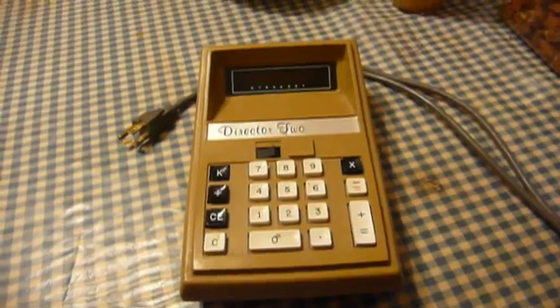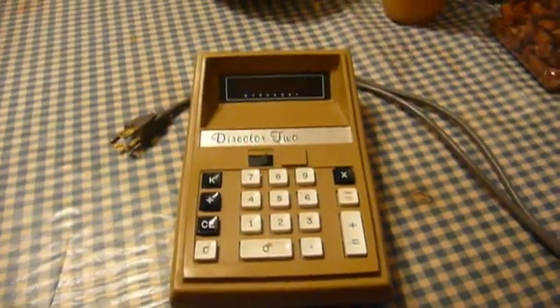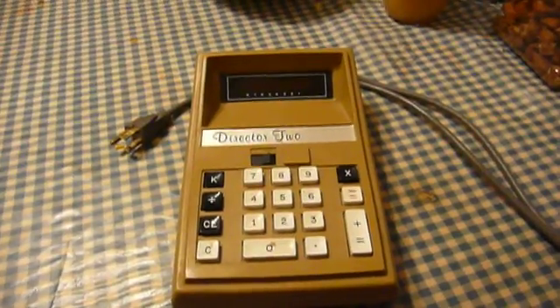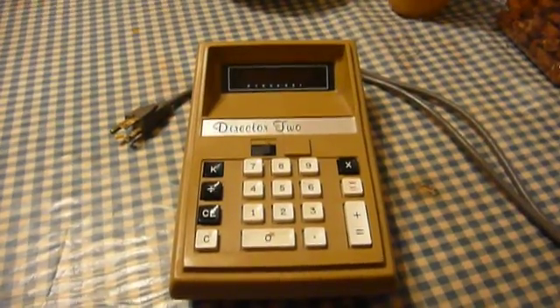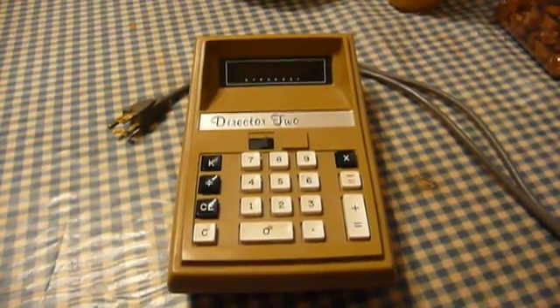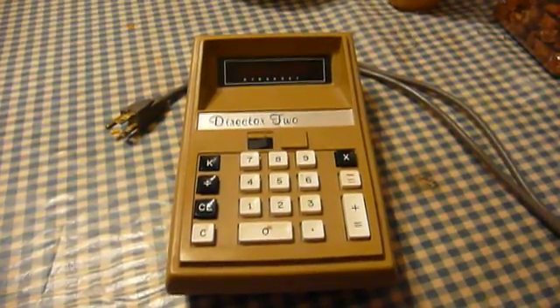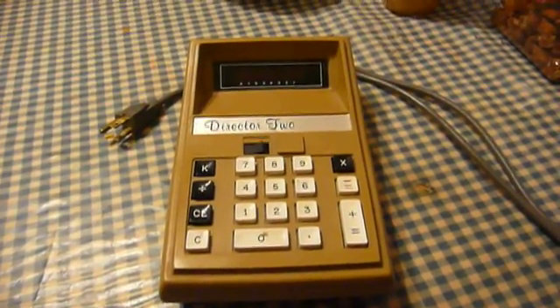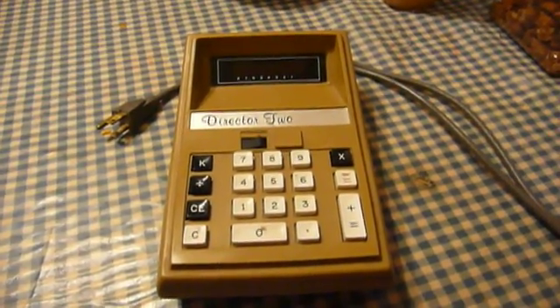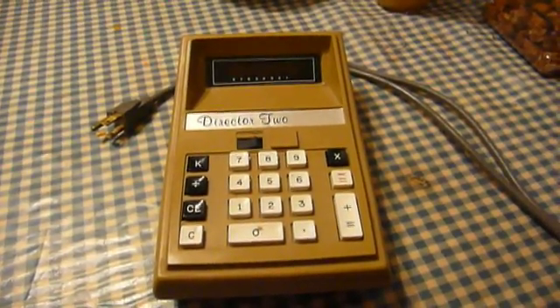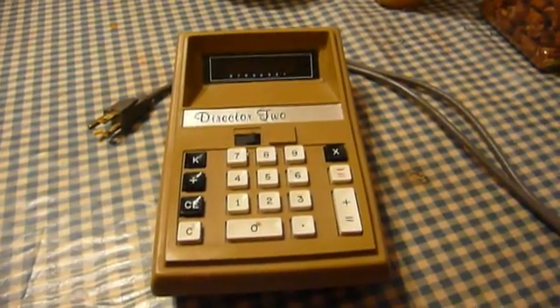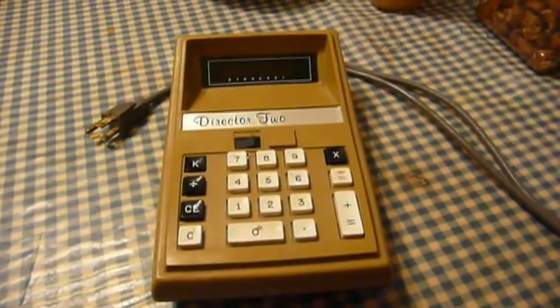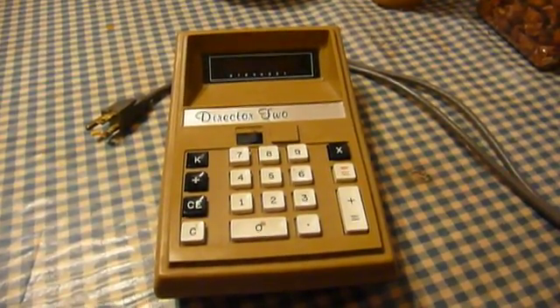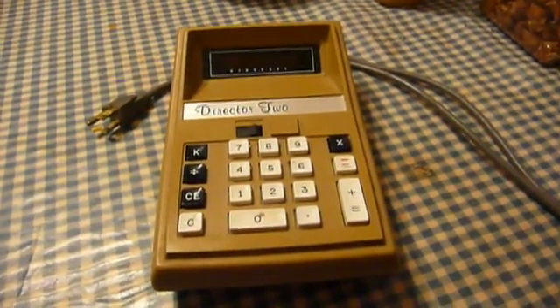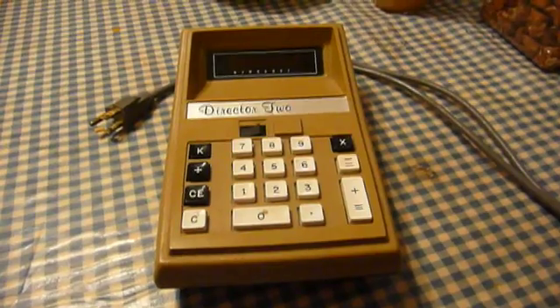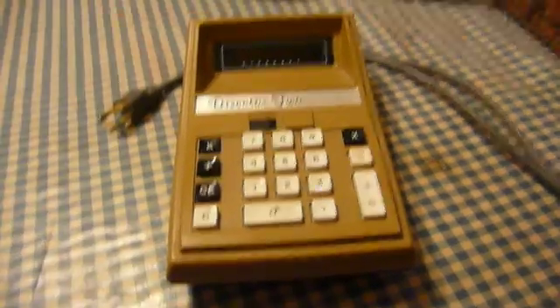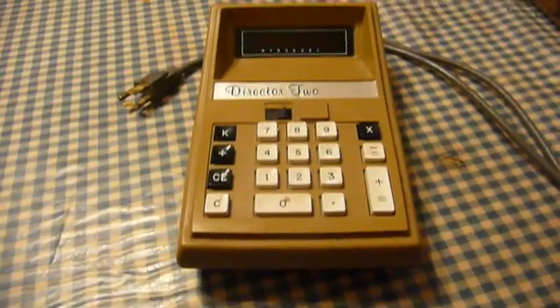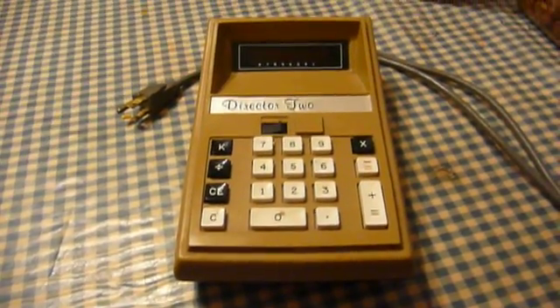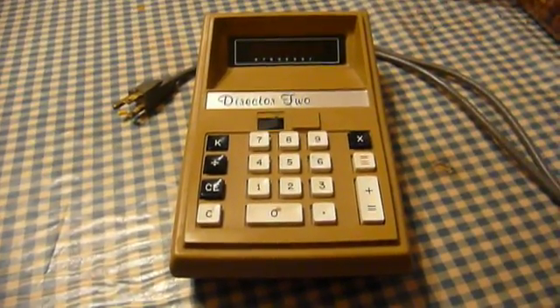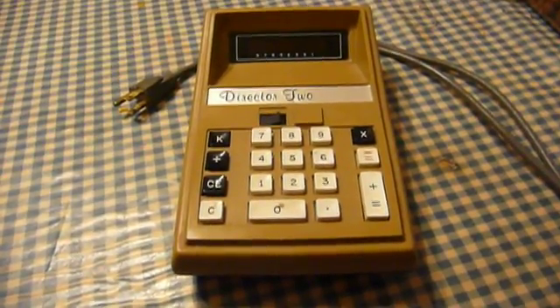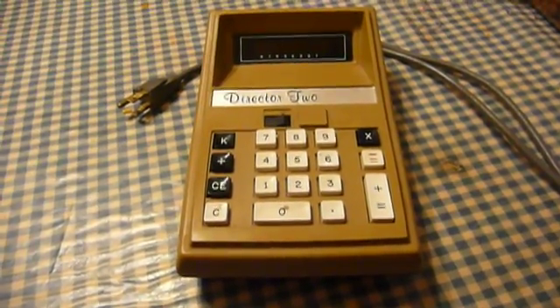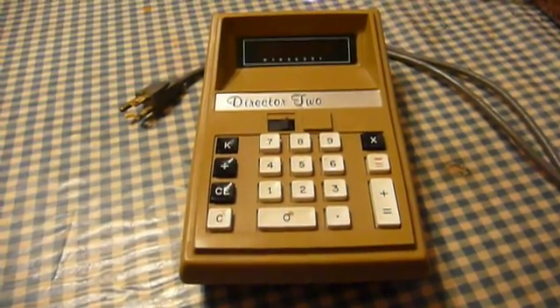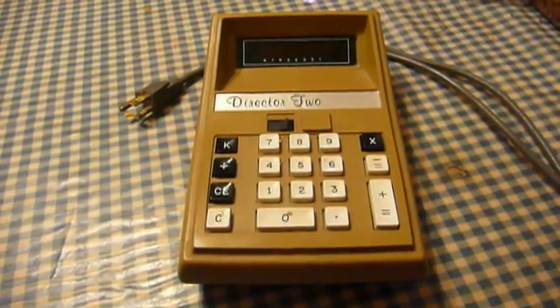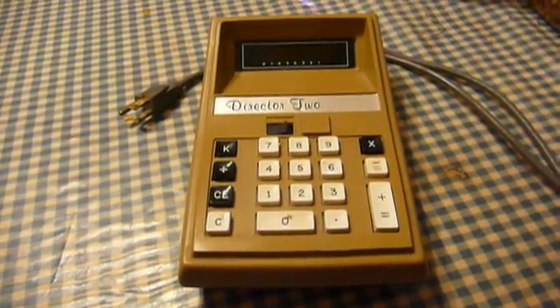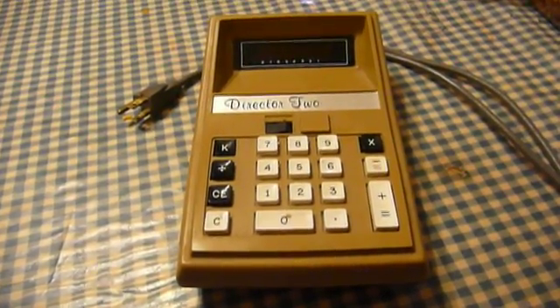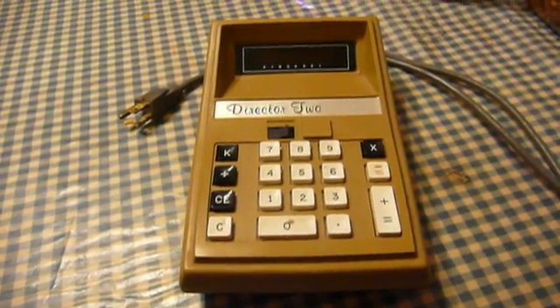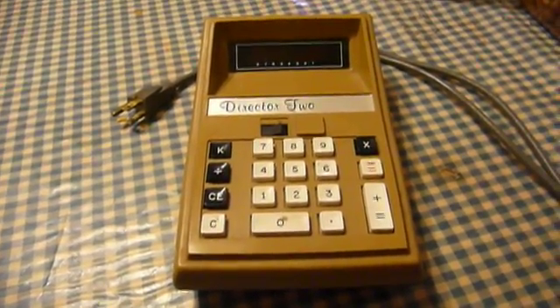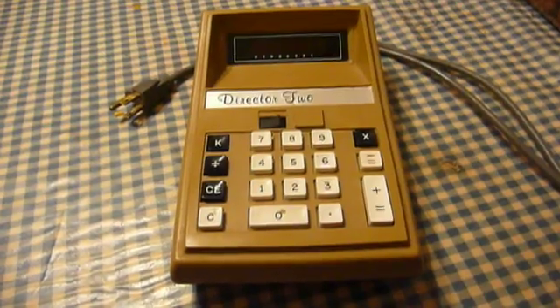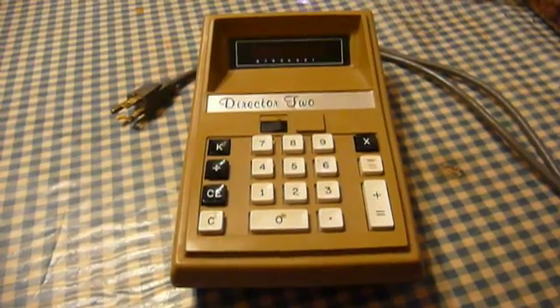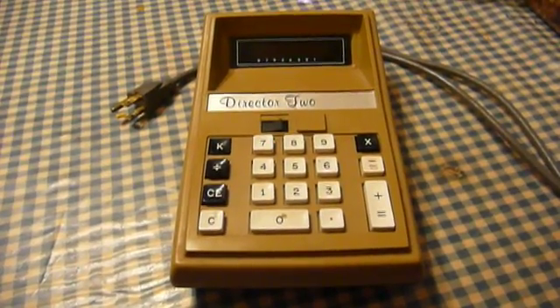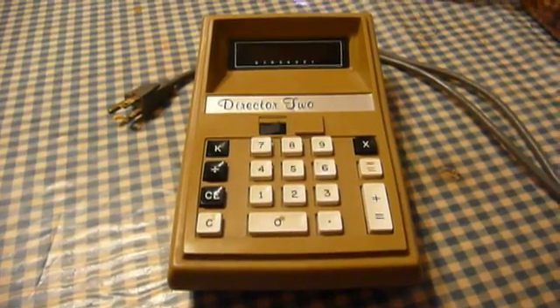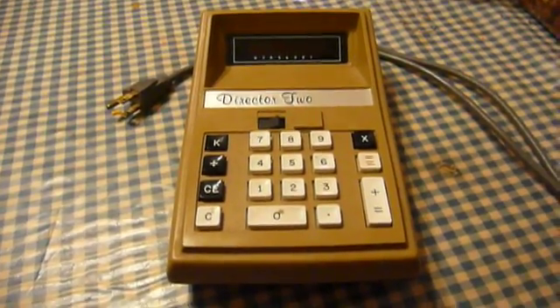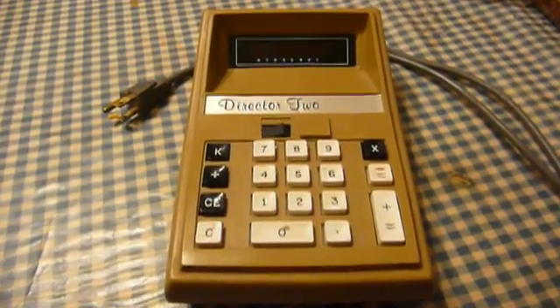What do I have here? This is an early desk calculator based on an integrated circuit from Texas Instruments, the TMS-0103 four-function calculator.